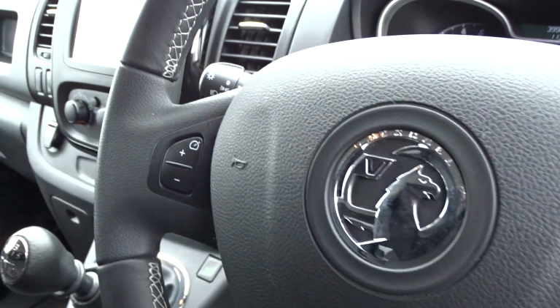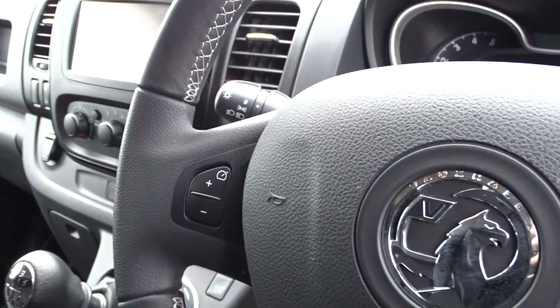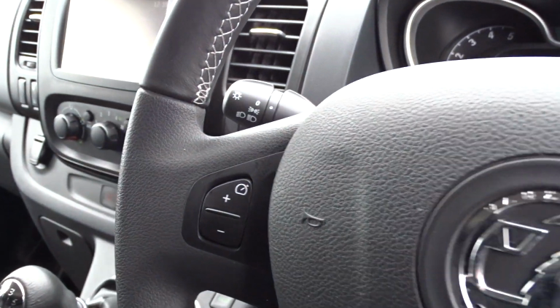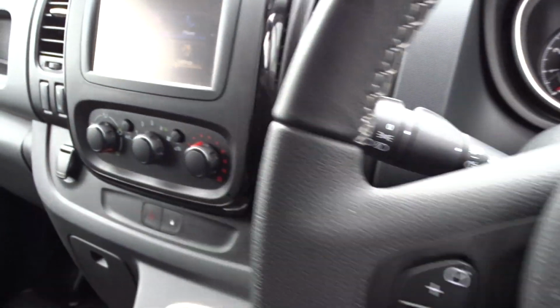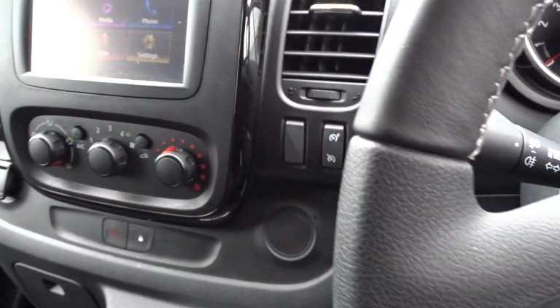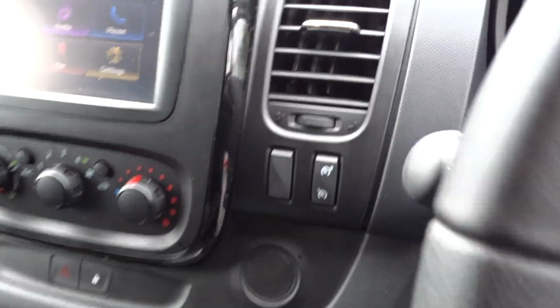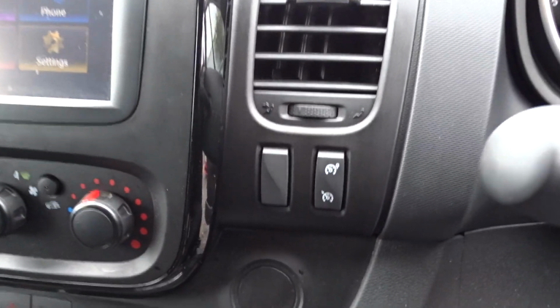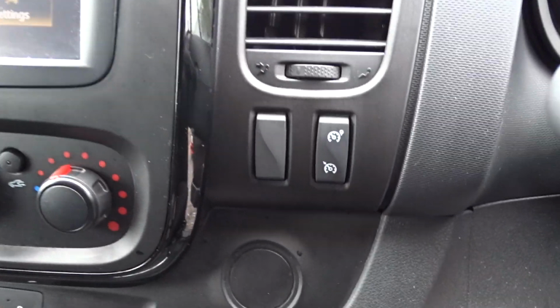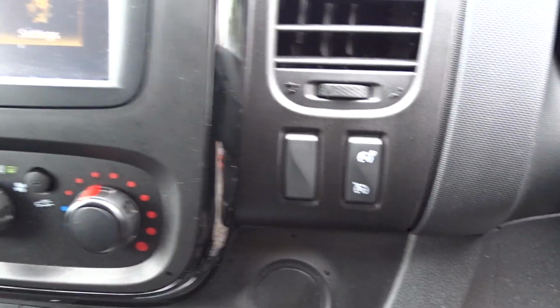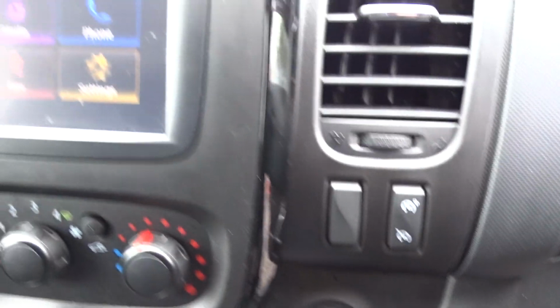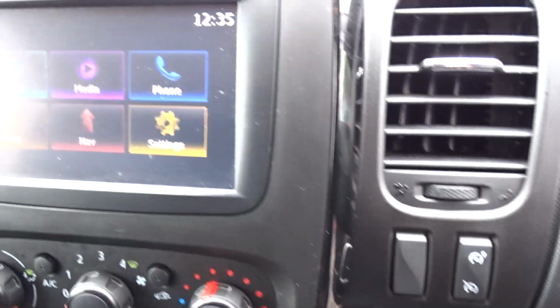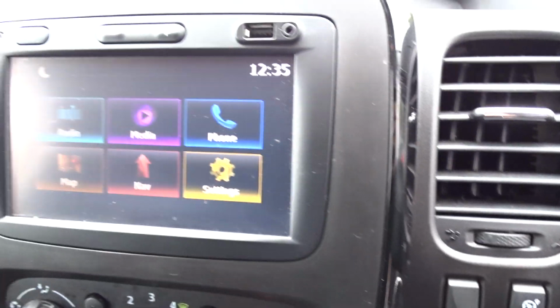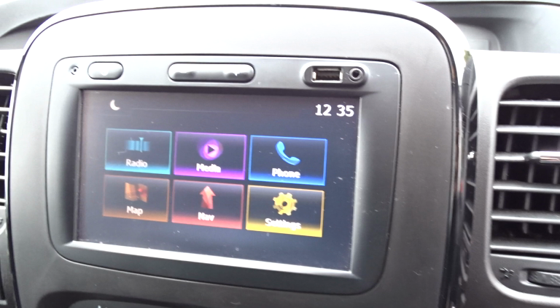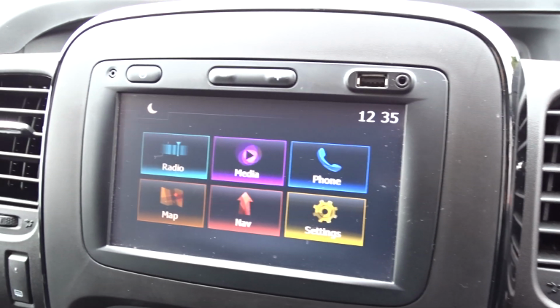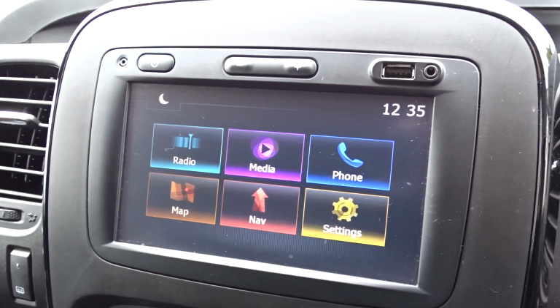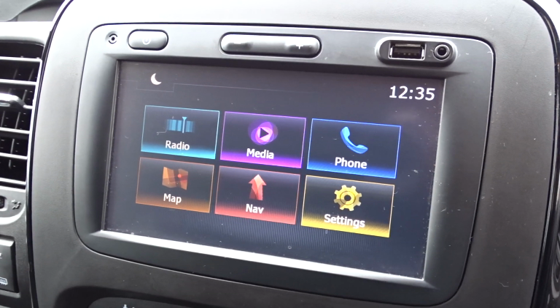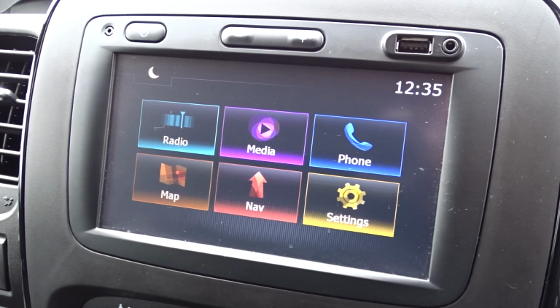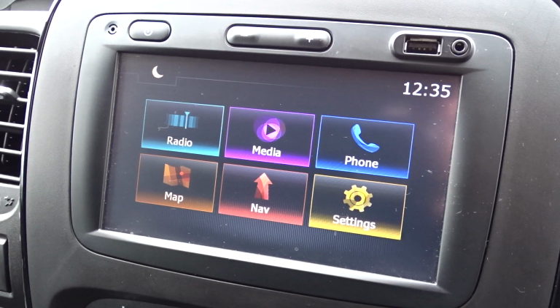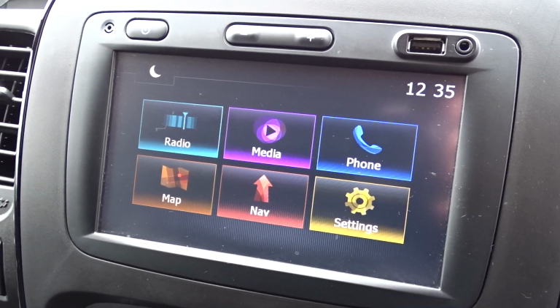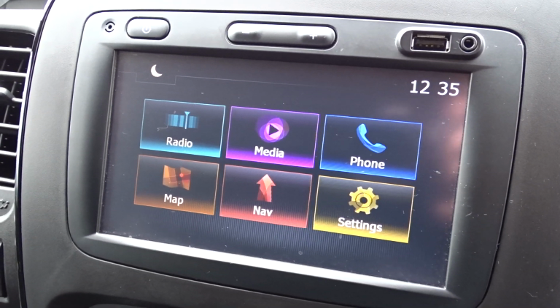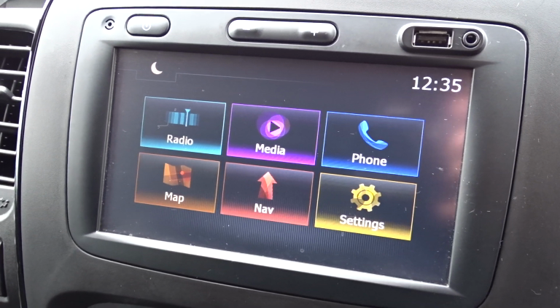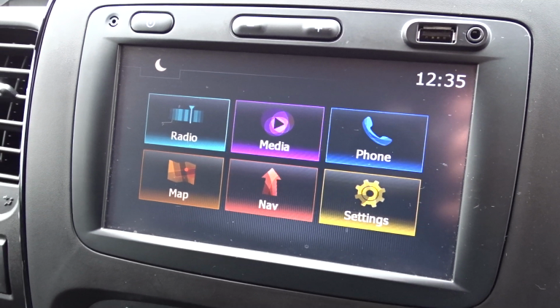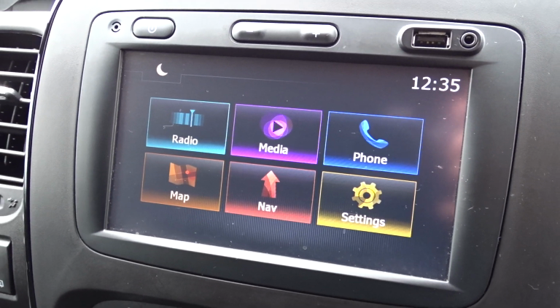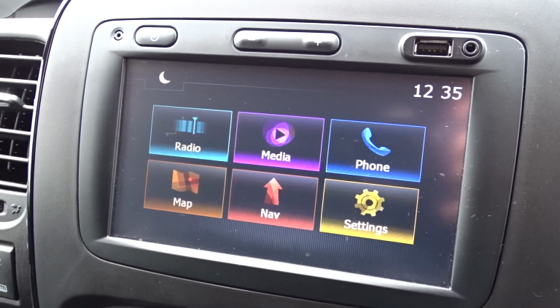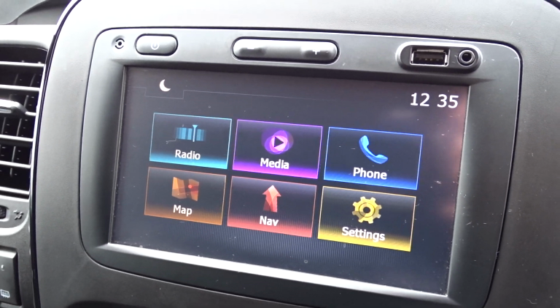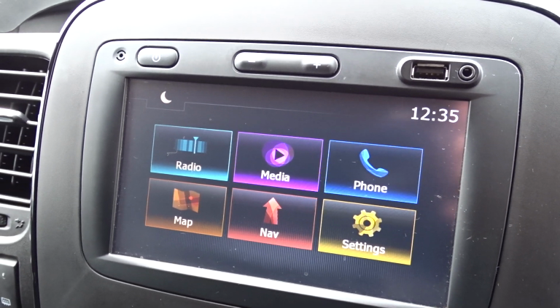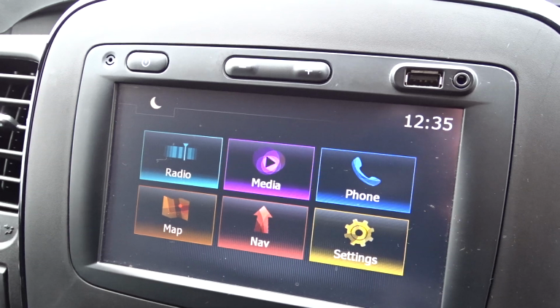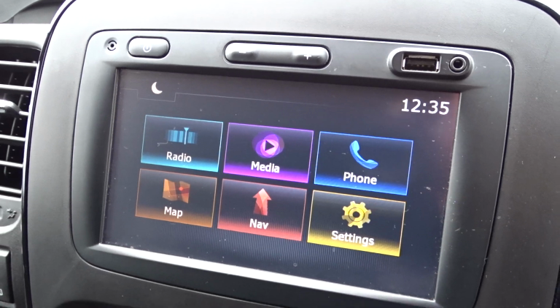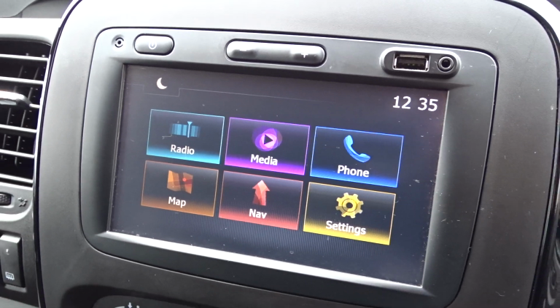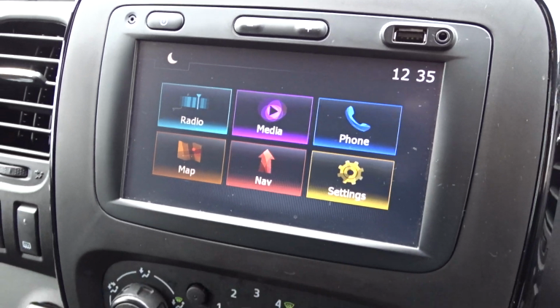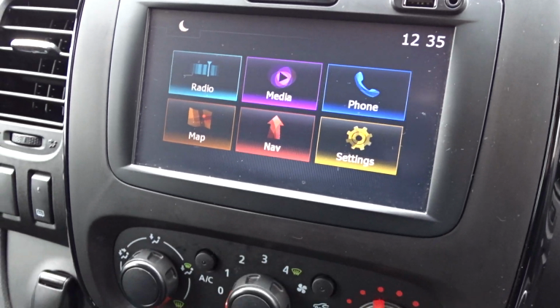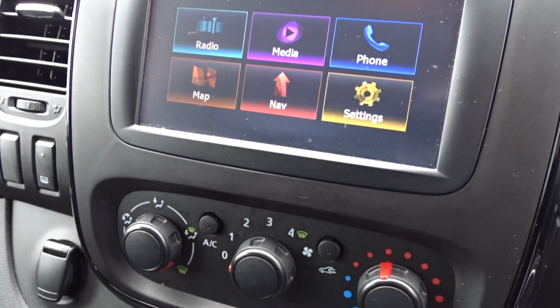There's a leather-grip steering wheel, dashboard-mounted cruise control, and entertainment is provided by a touchscreen DAB radio which also features Bluetooth, satellite navigation, and is compatible with USB and auxiliary devices as well.